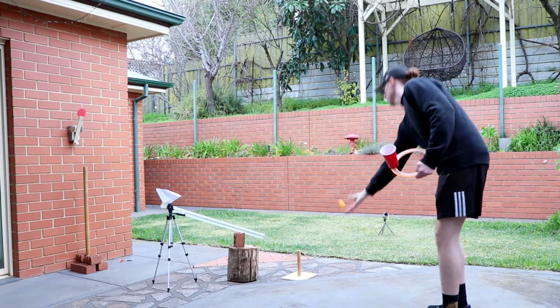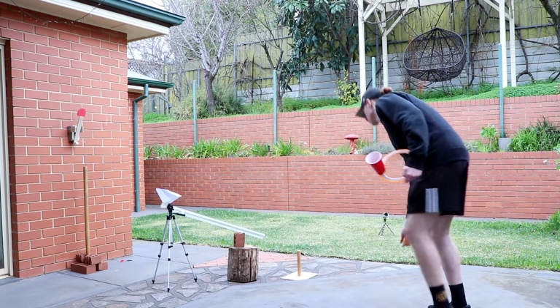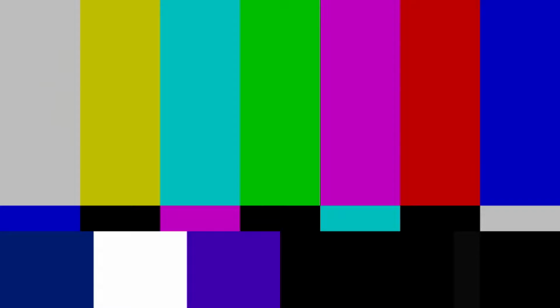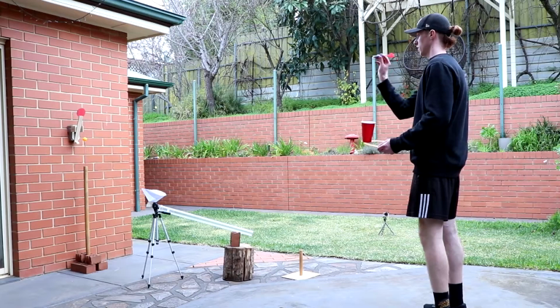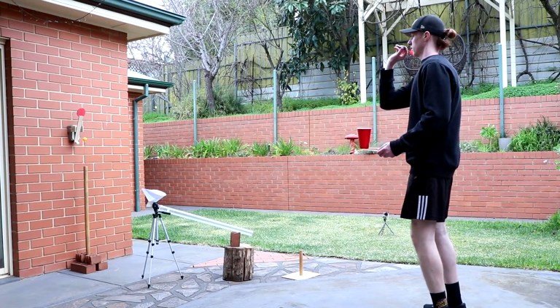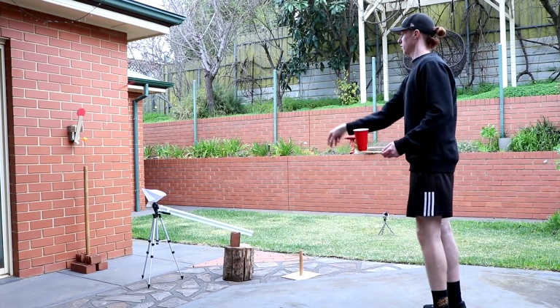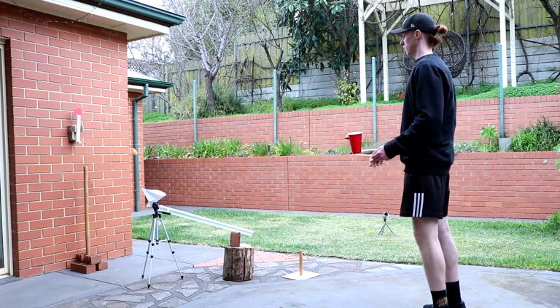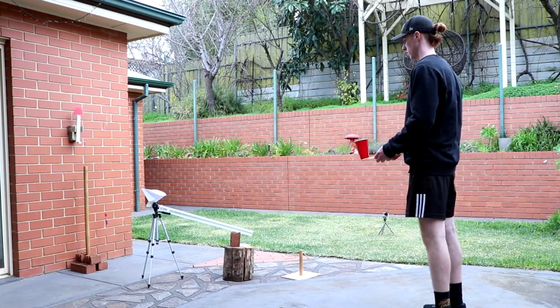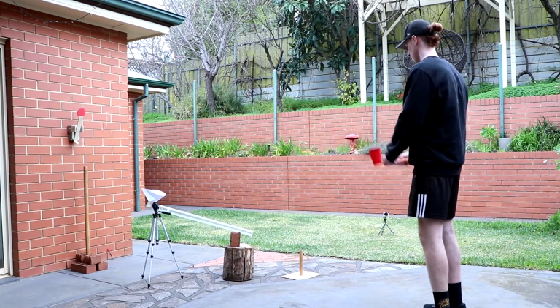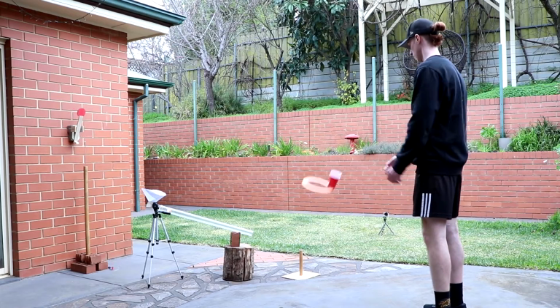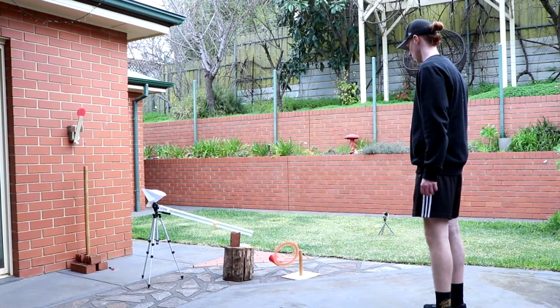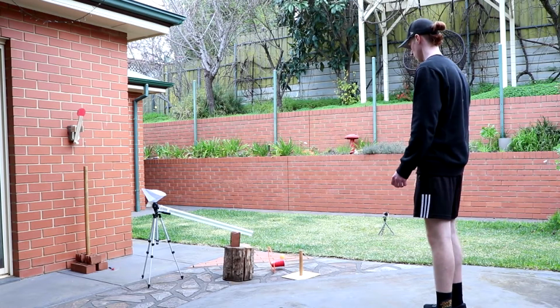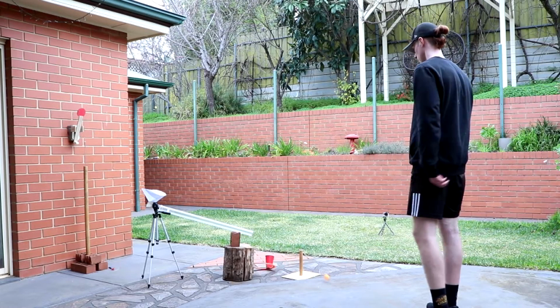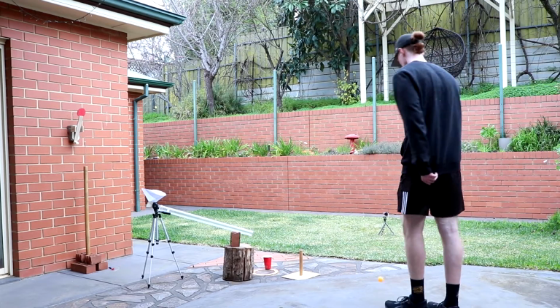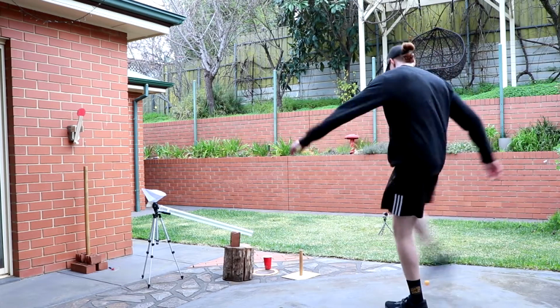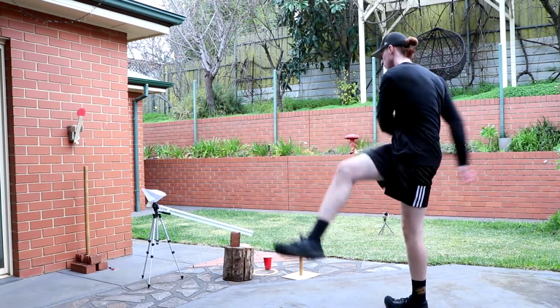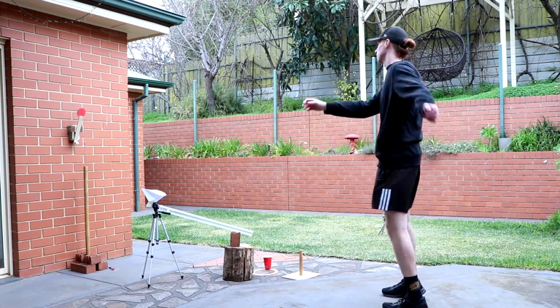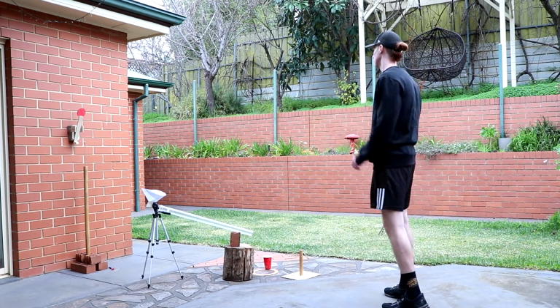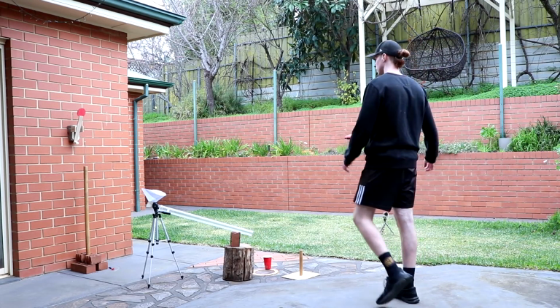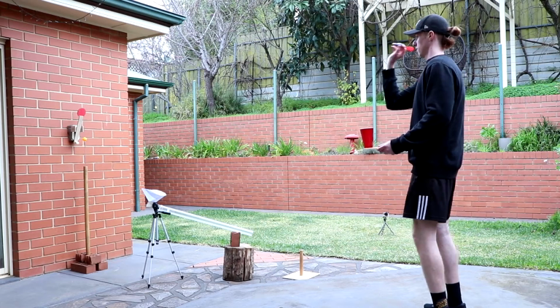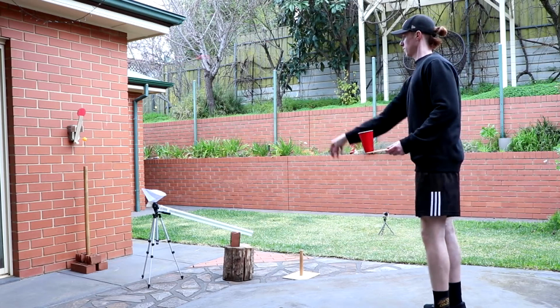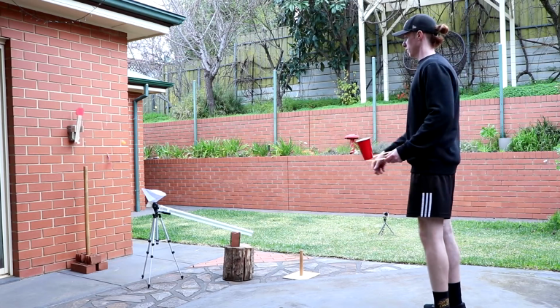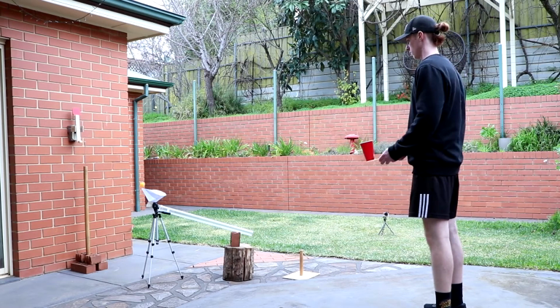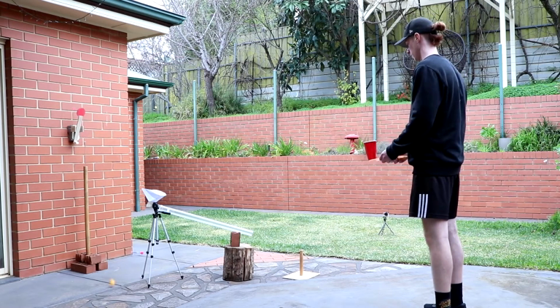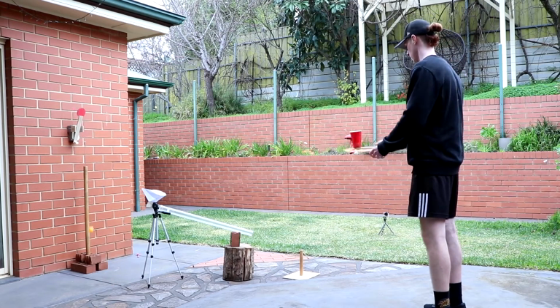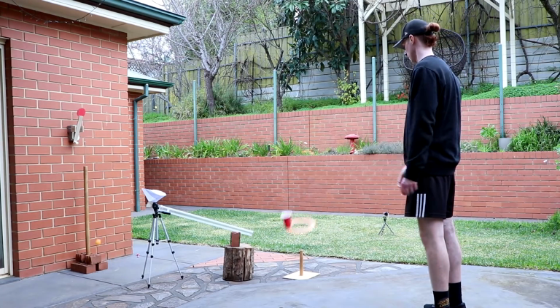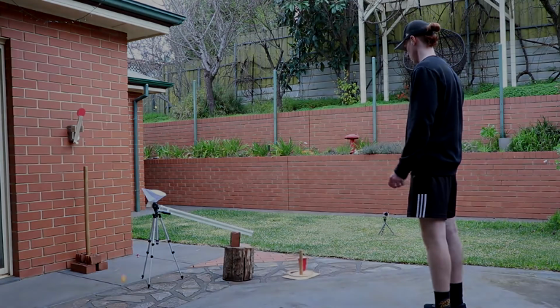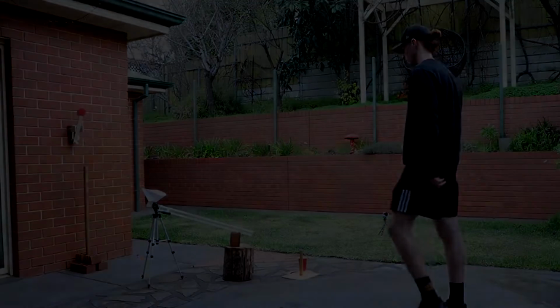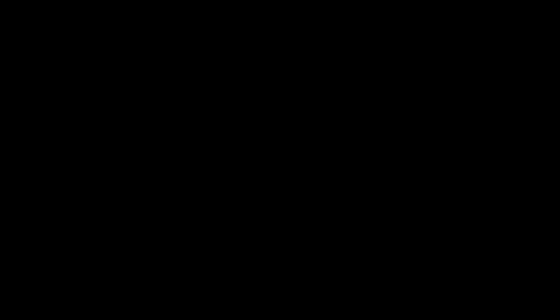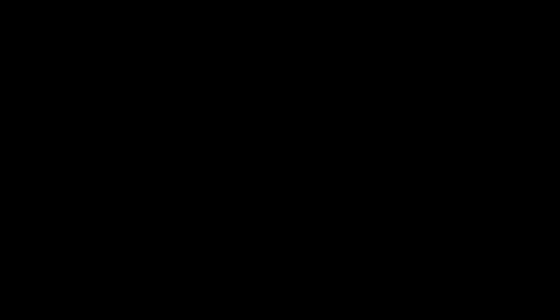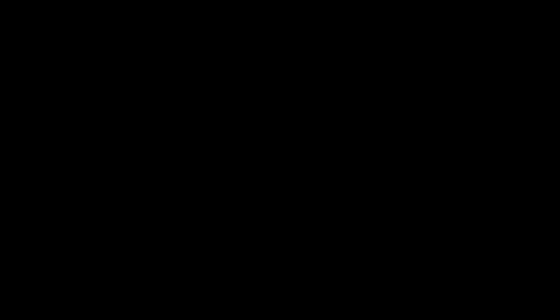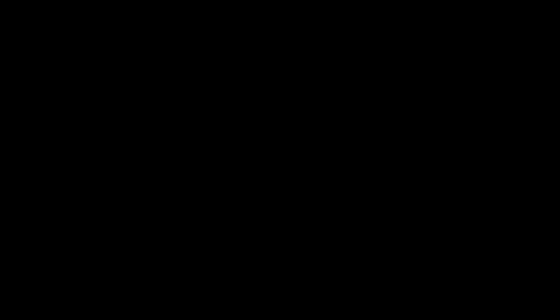As we move on, things got a little frustrating — the funnel with the false hope, denying almost anything that came close. But here we go.